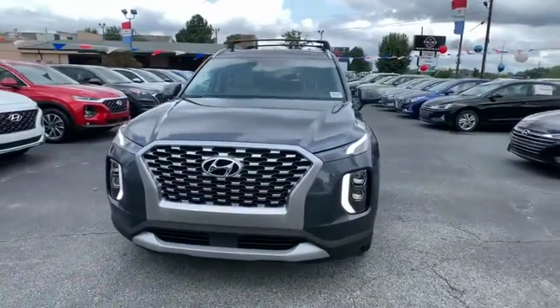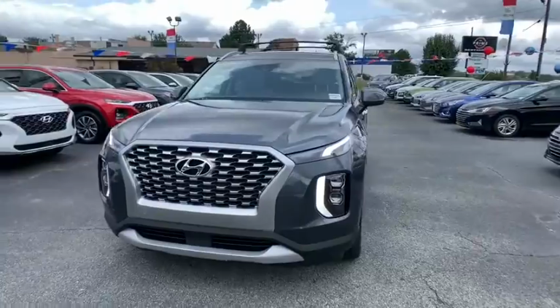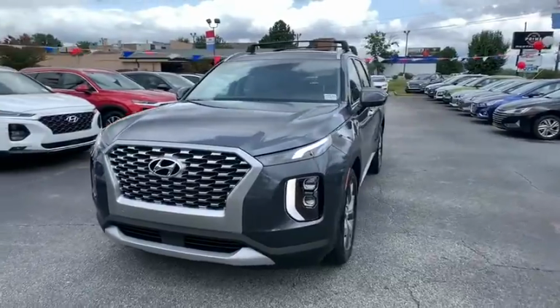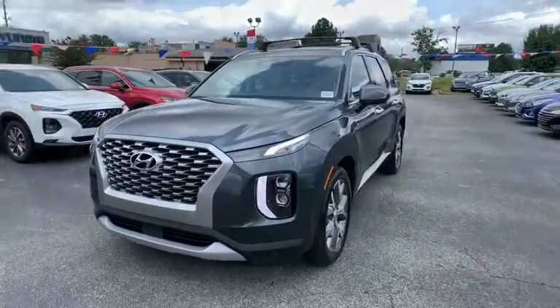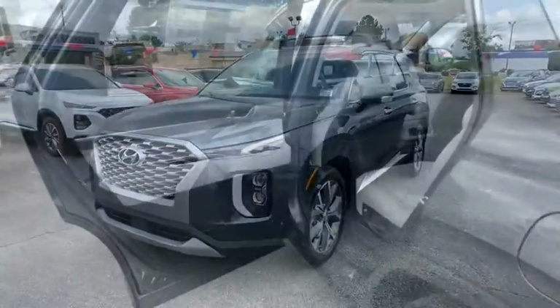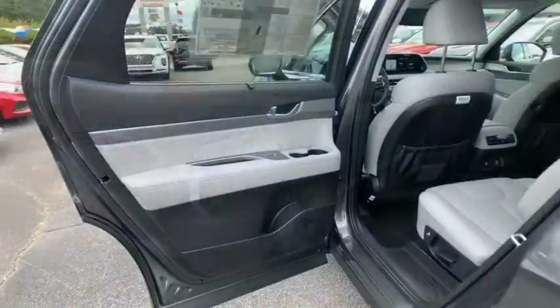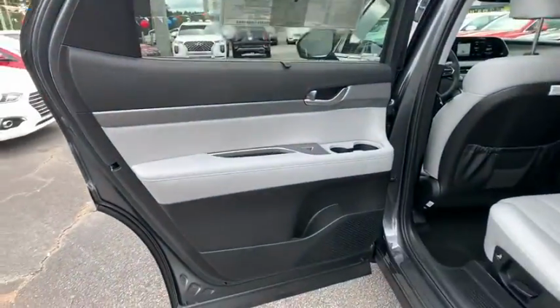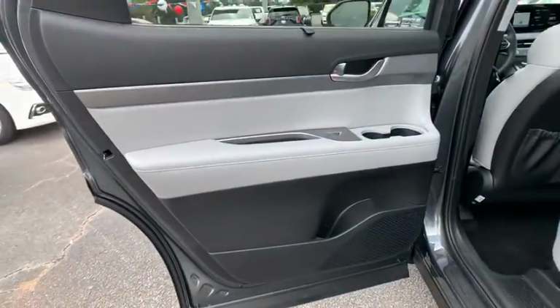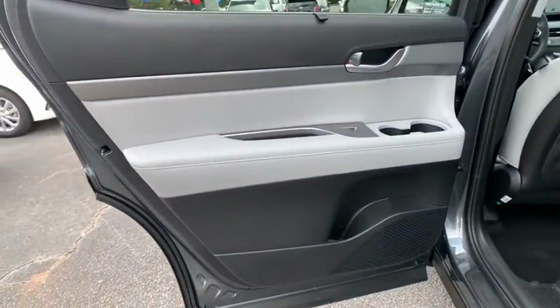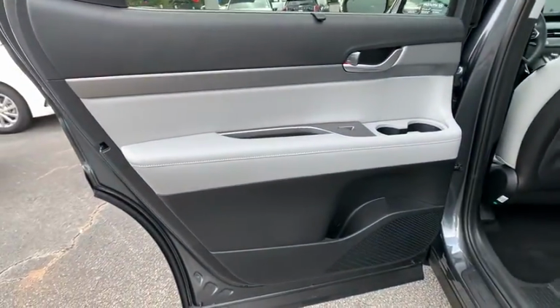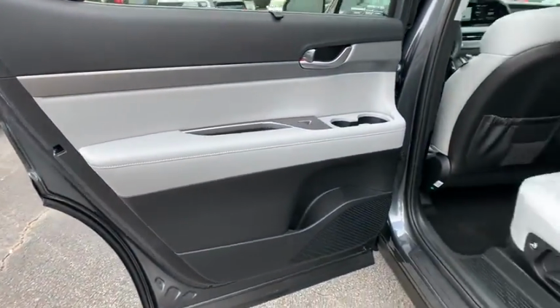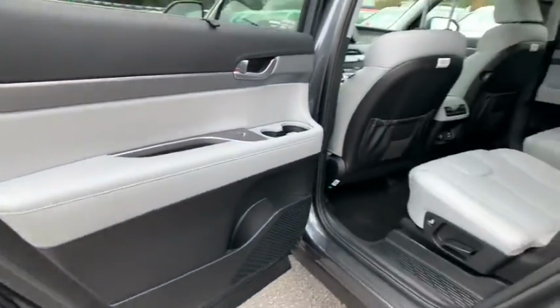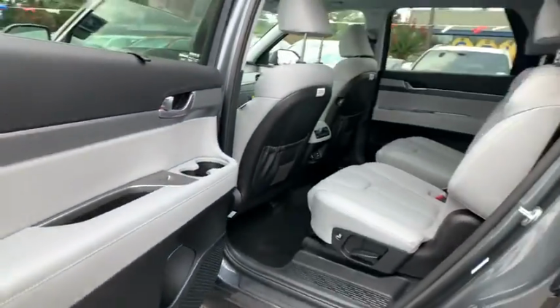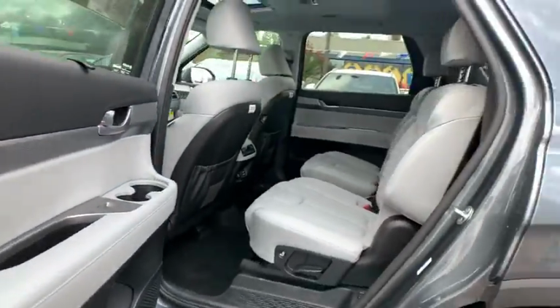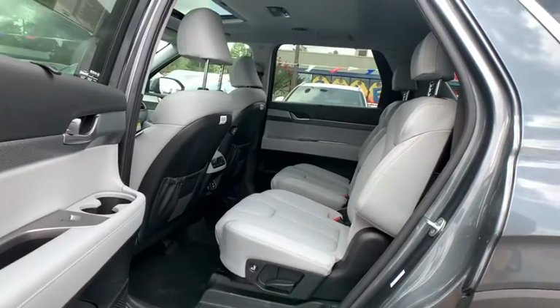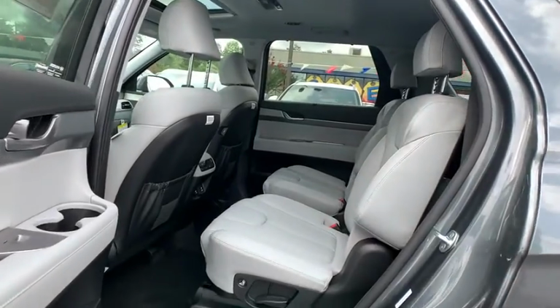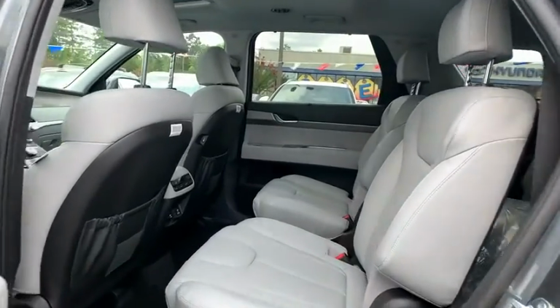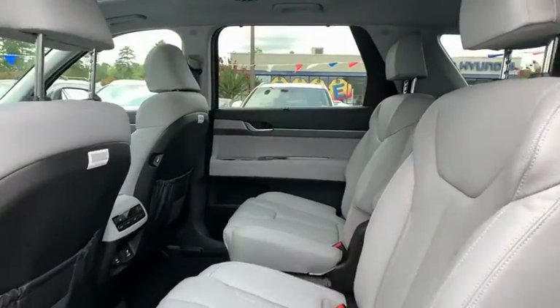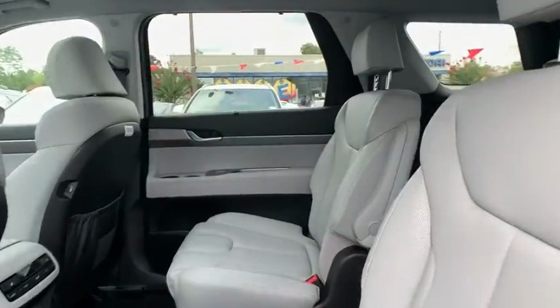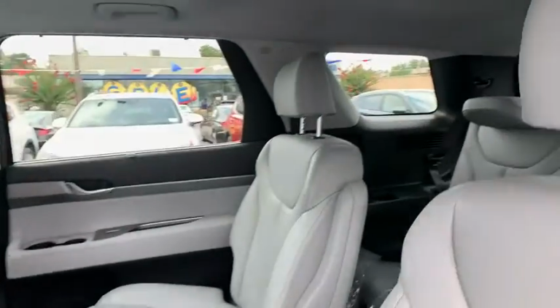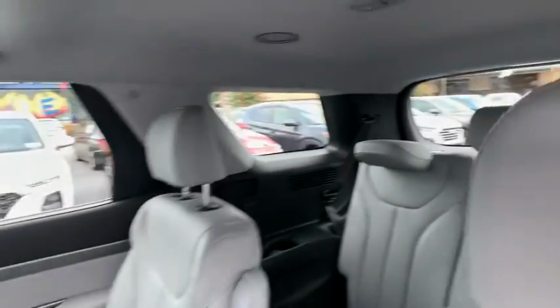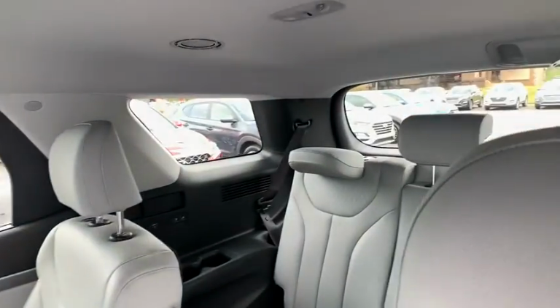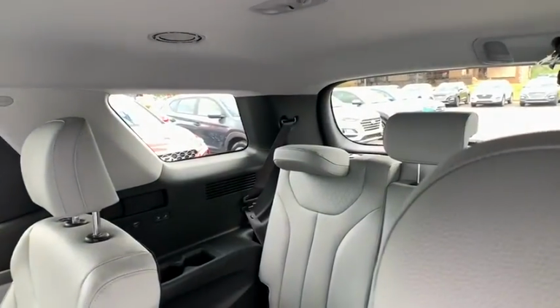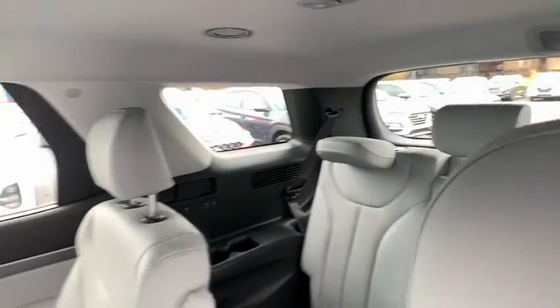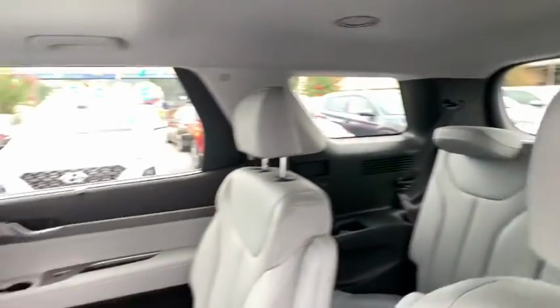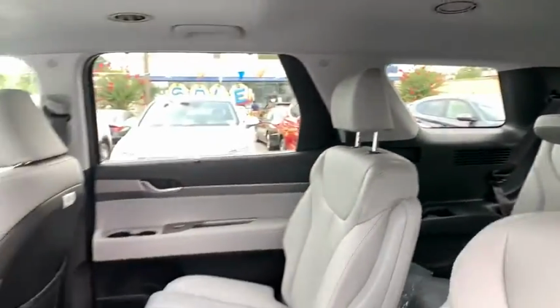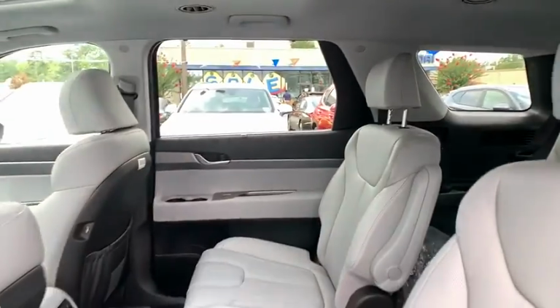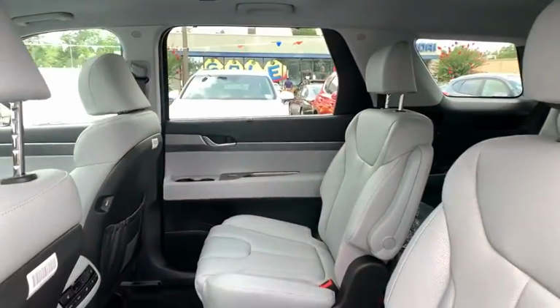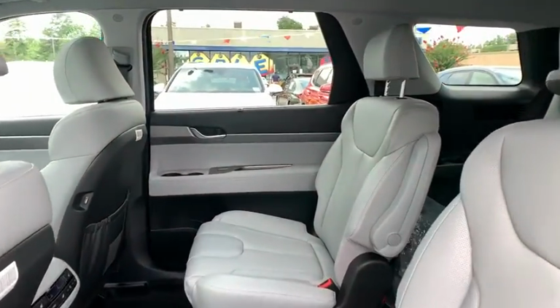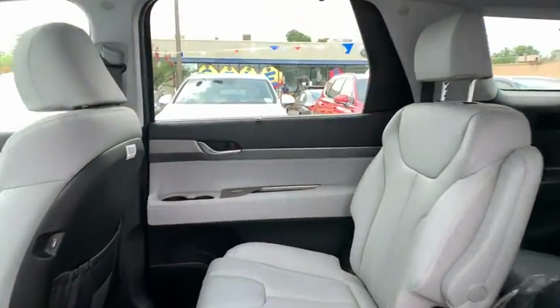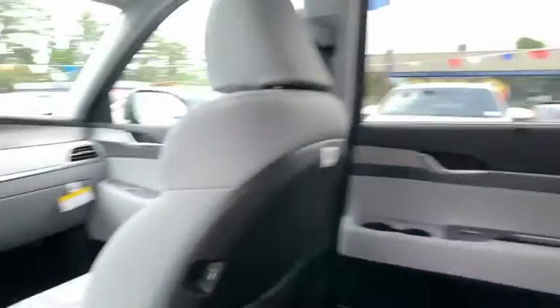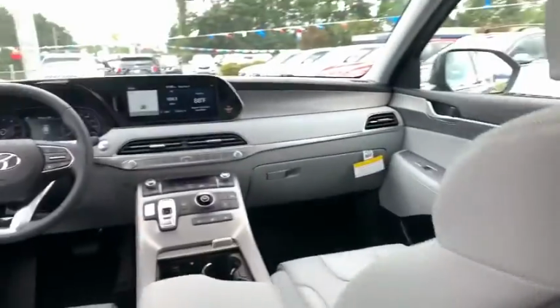Traction control, dual airbags, leather wrapped steering wheel, power steering, four wheel disc brakes, security system, power windows, heated steering wheel, electronic stability control, rear window defroster, trip computer.